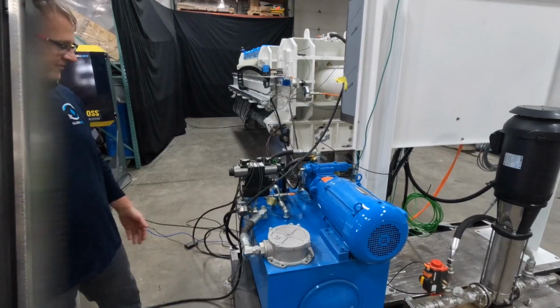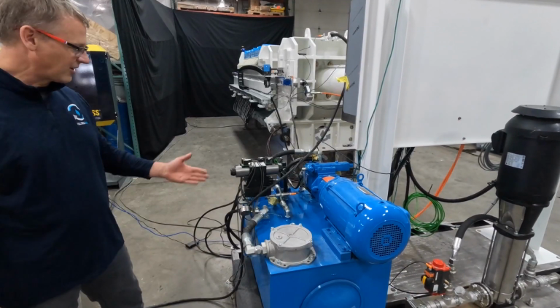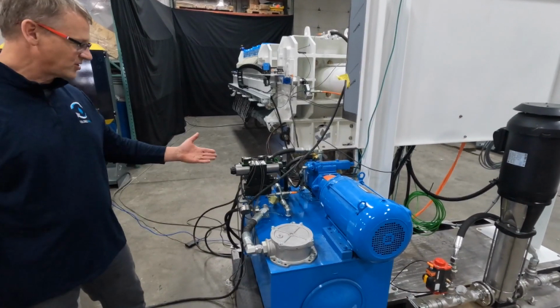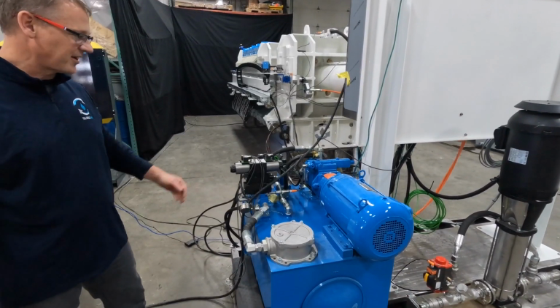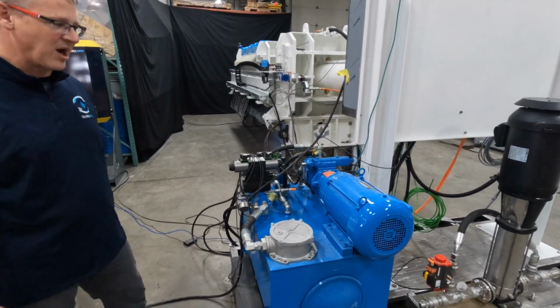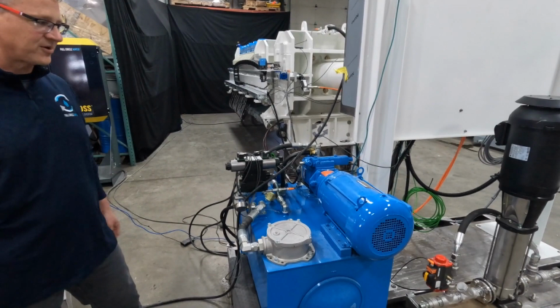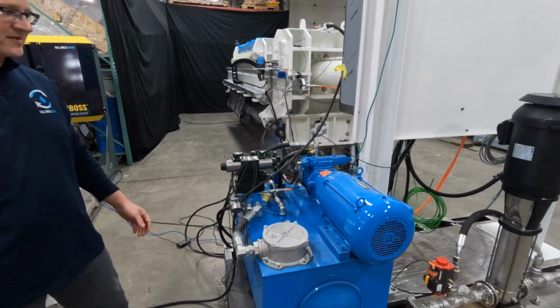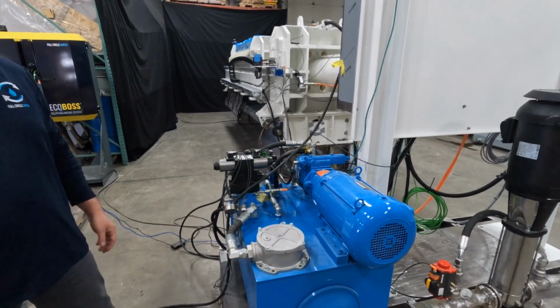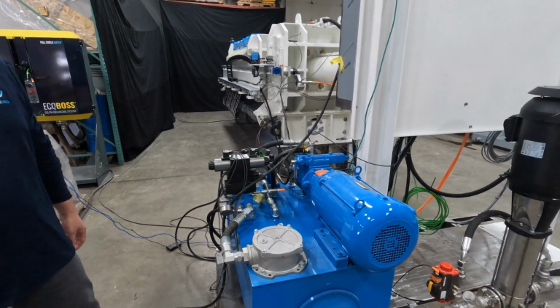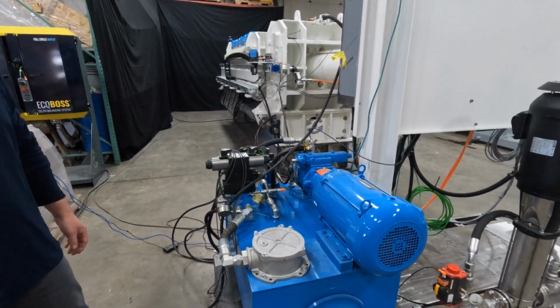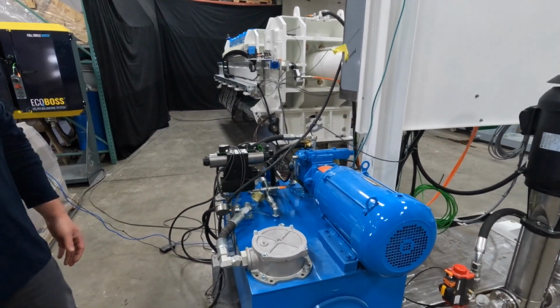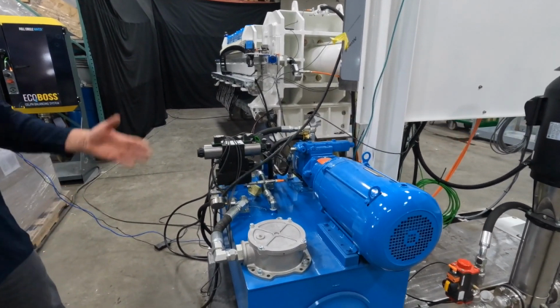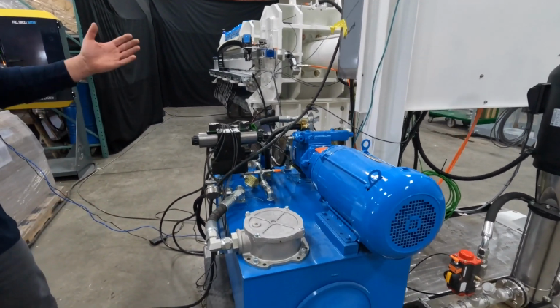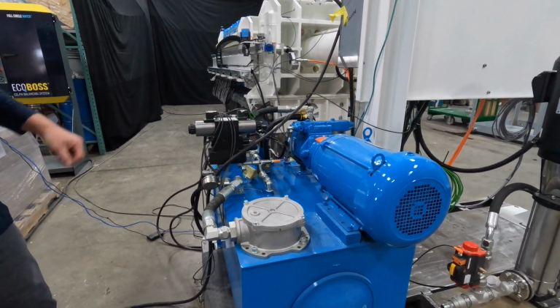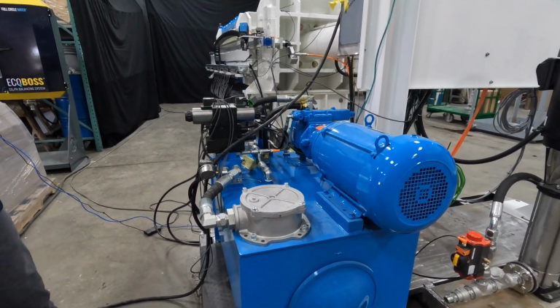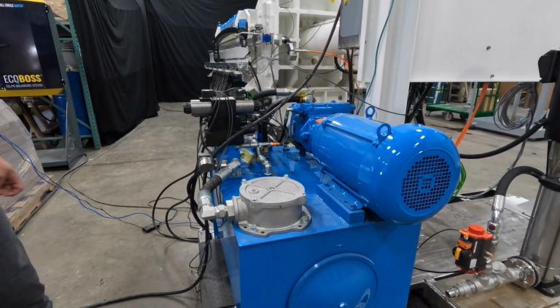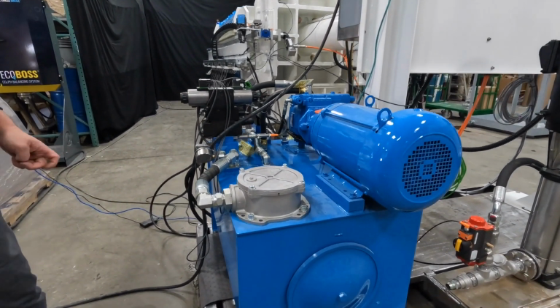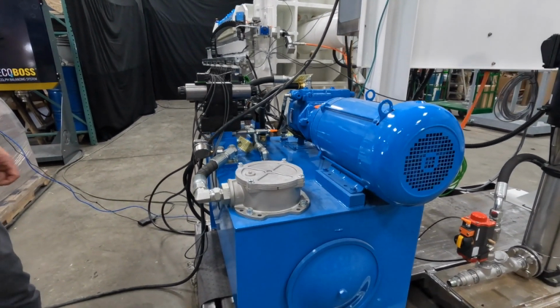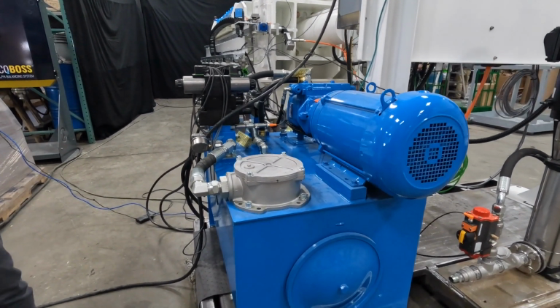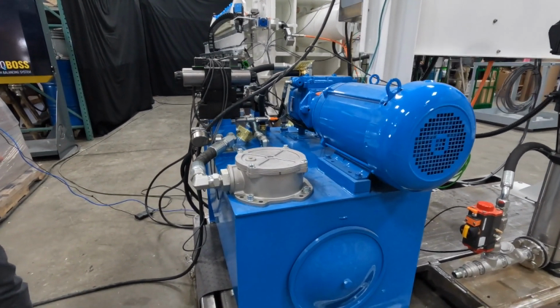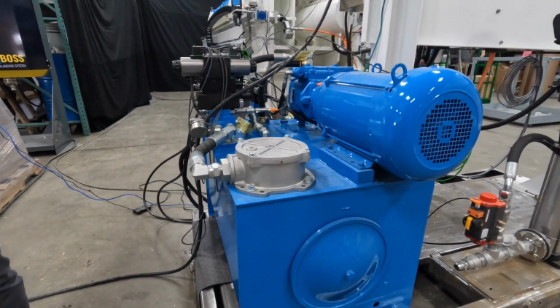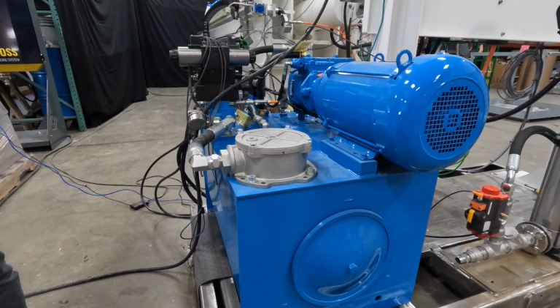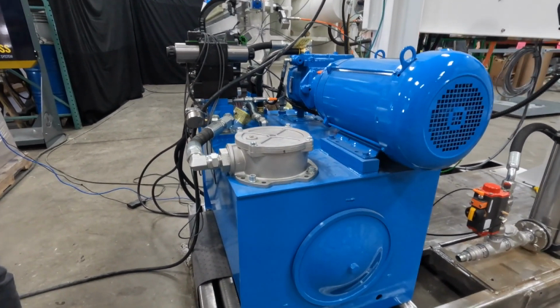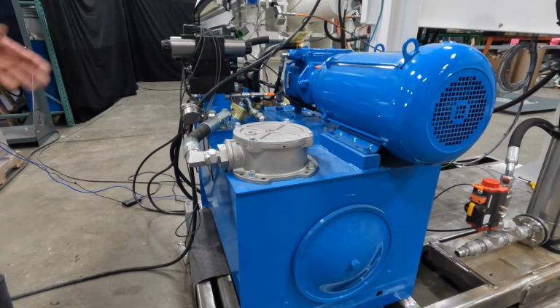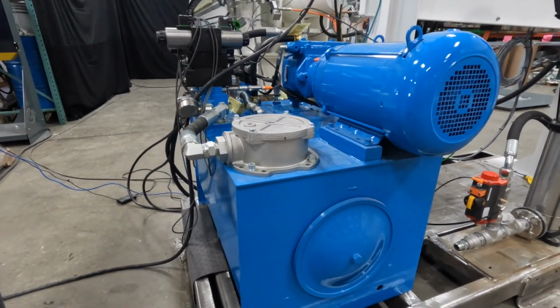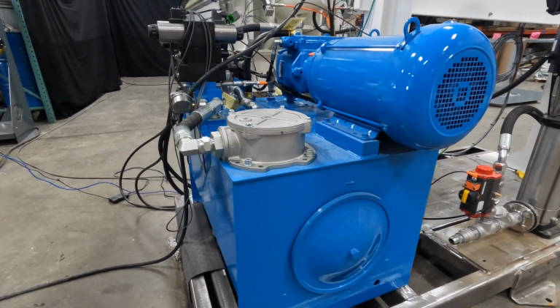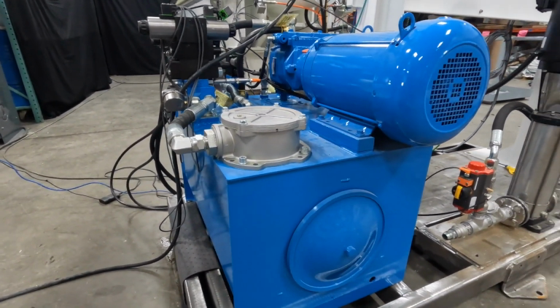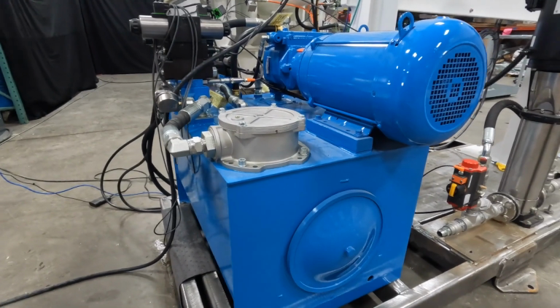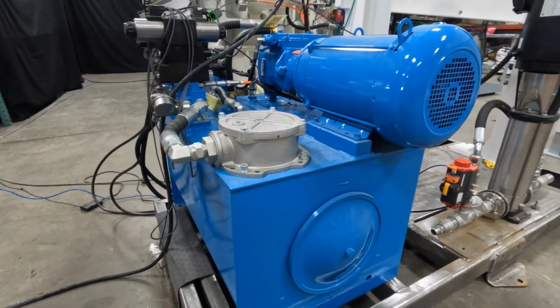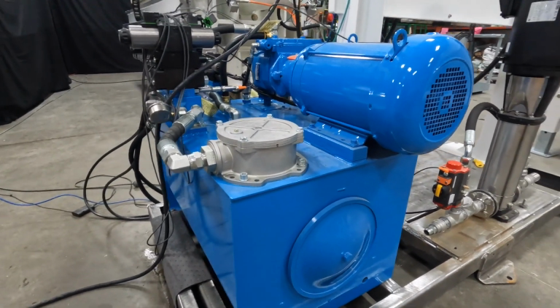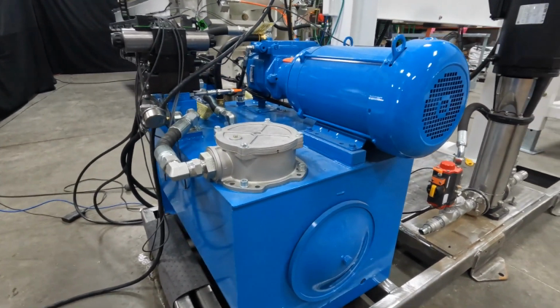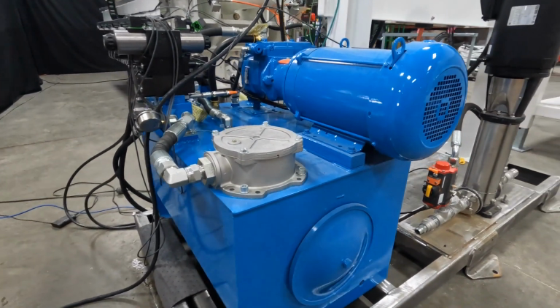We've got our hydraulic power system here that runs many of the functions on the press. As you can see, it's built very well and very reliable with easy-to-source components.